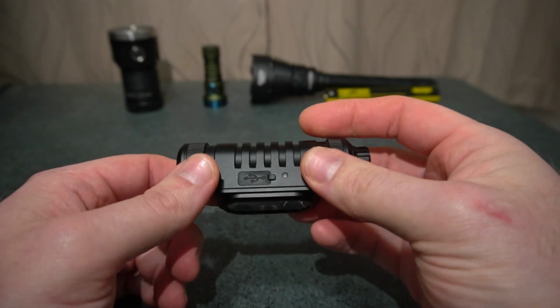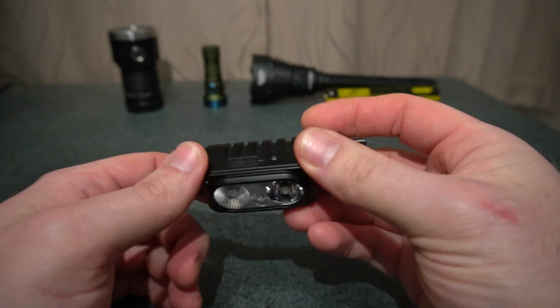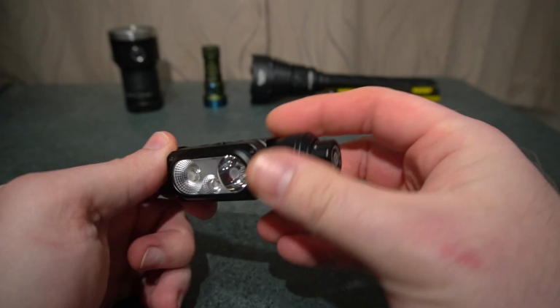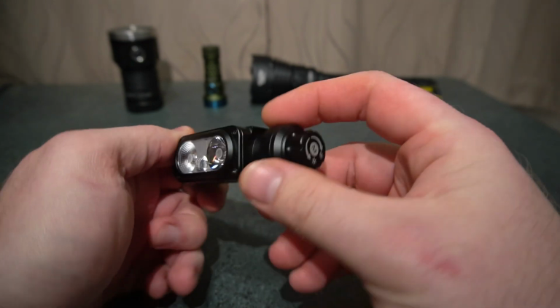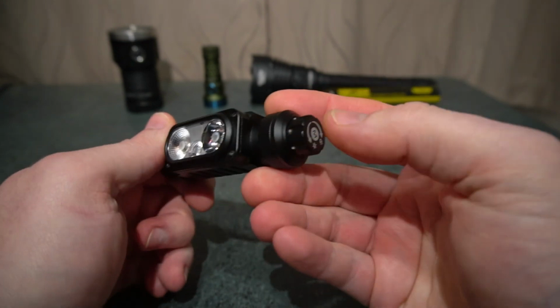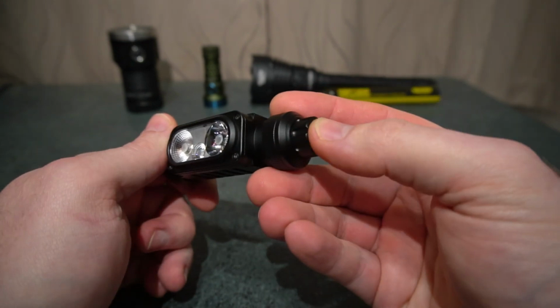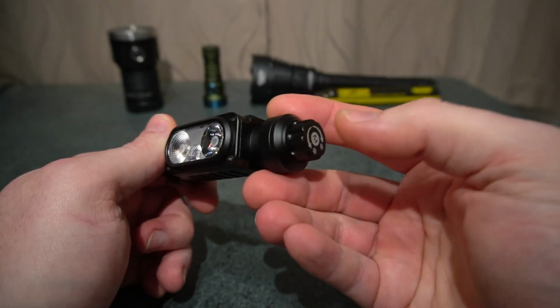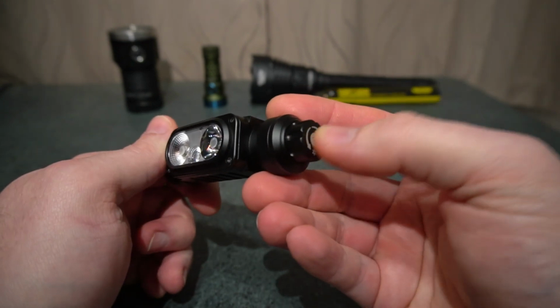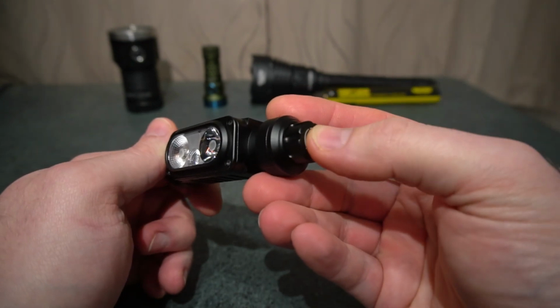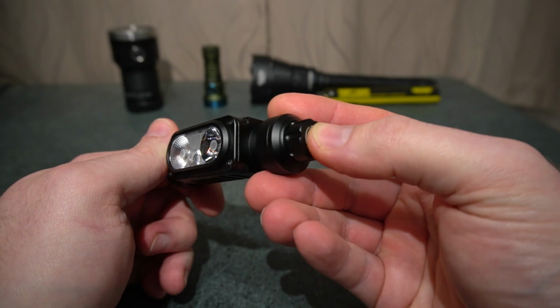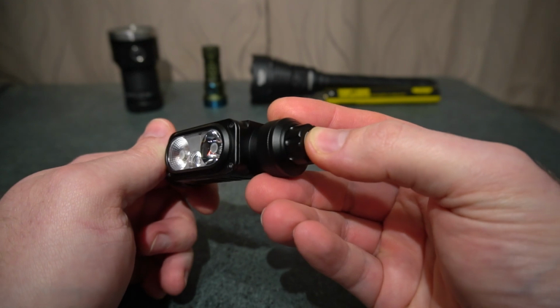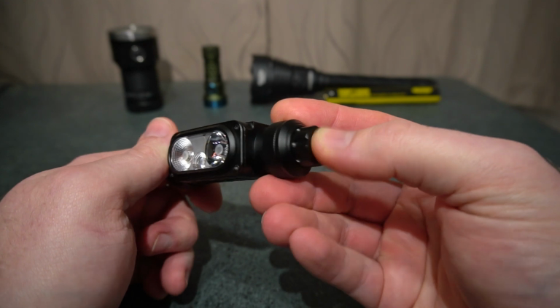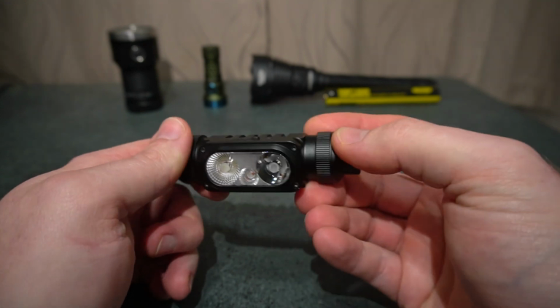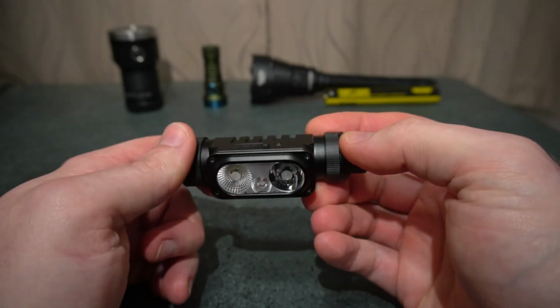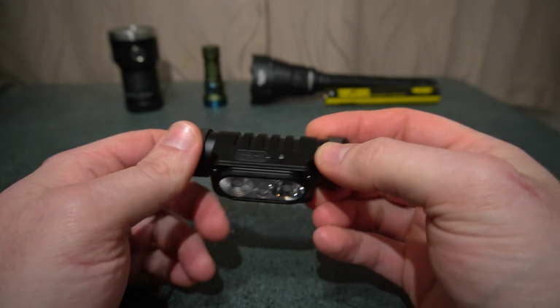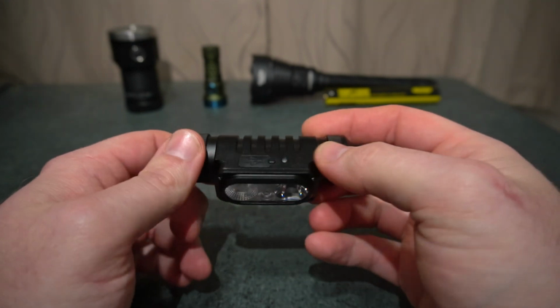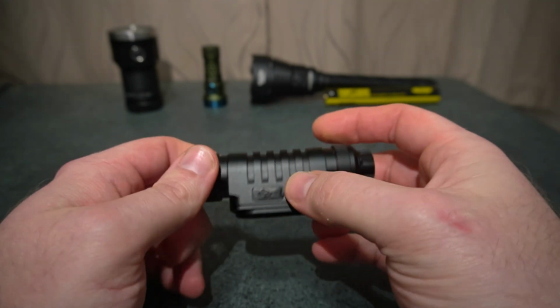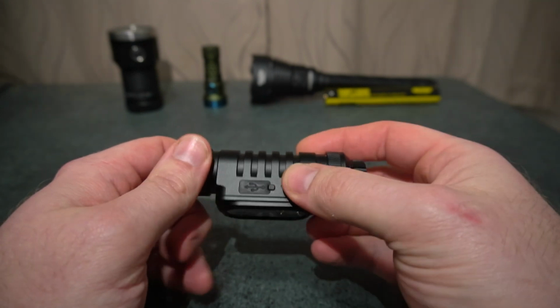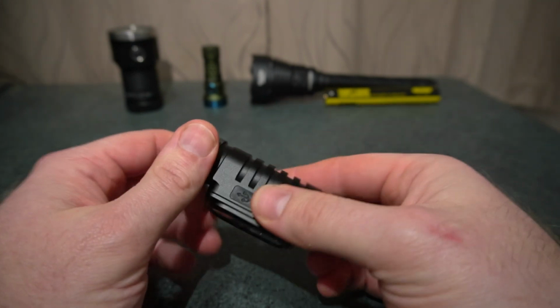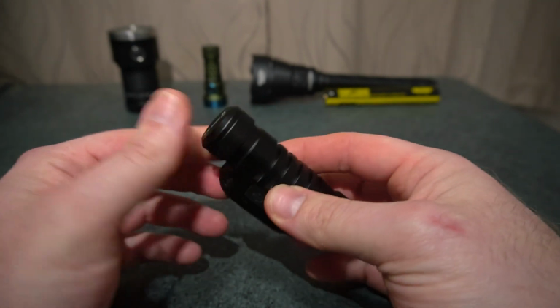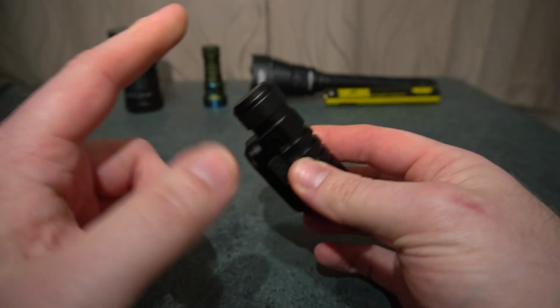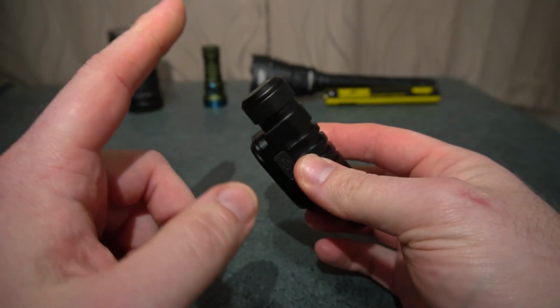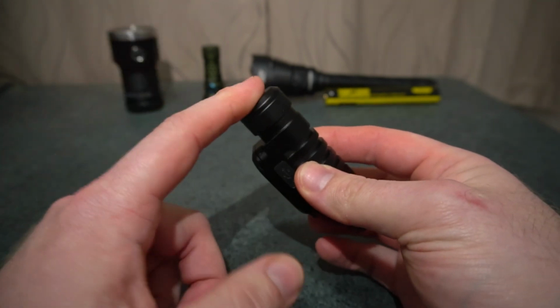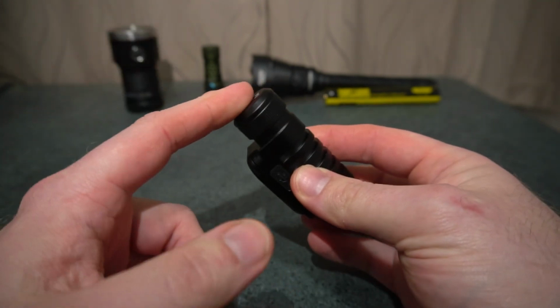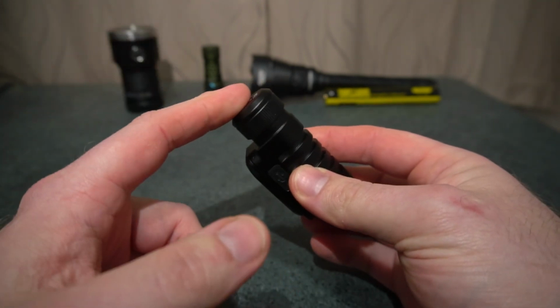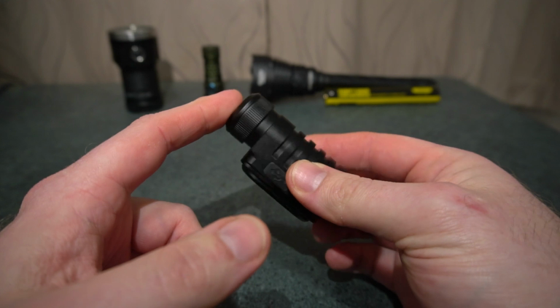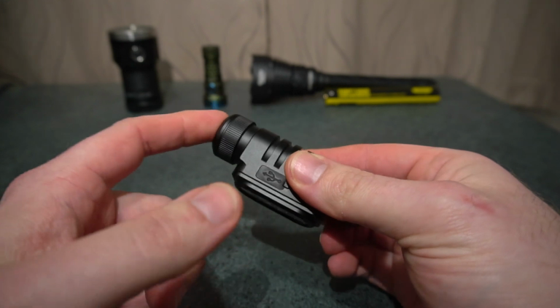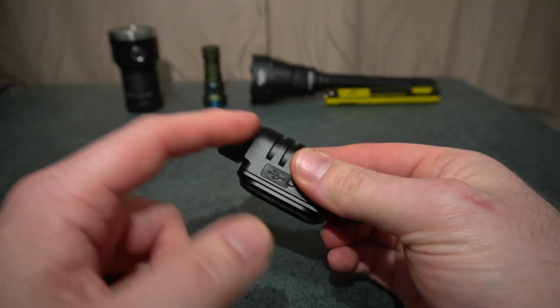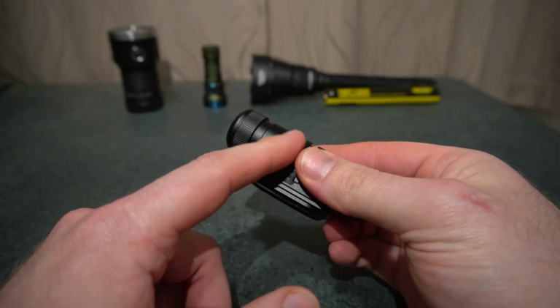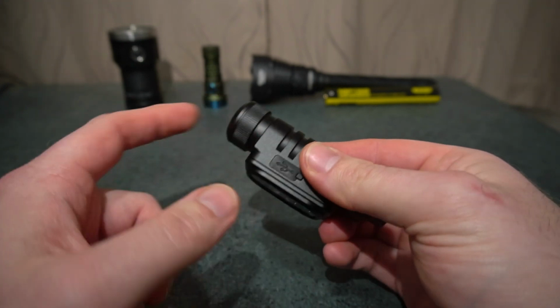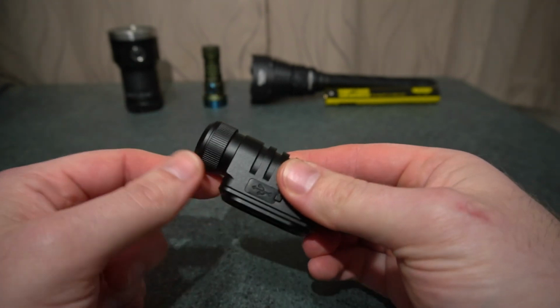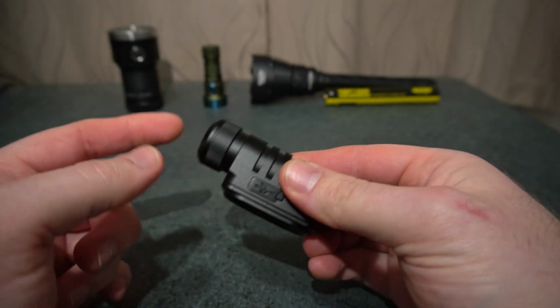It's got a rotary dial and a regular switch by pressing it in. USB-C, magnetic tail cap, and takes an 18650 battery.